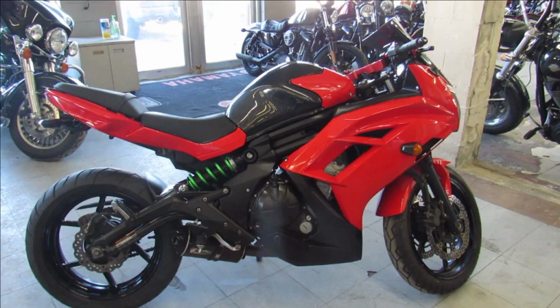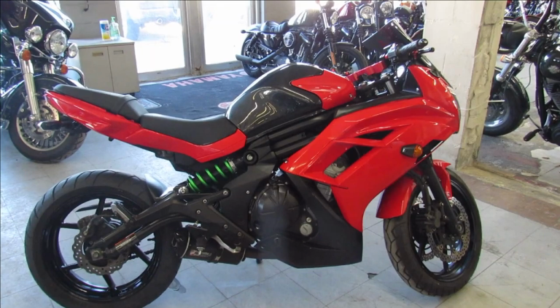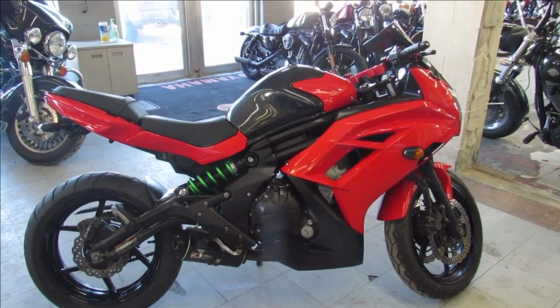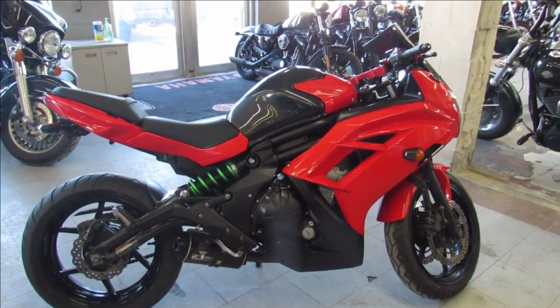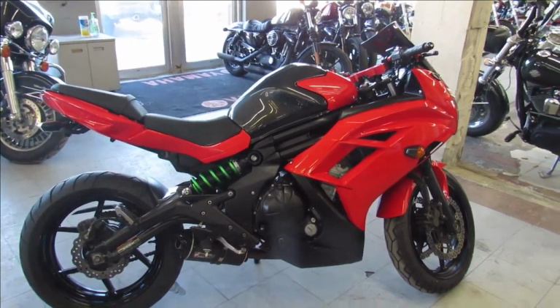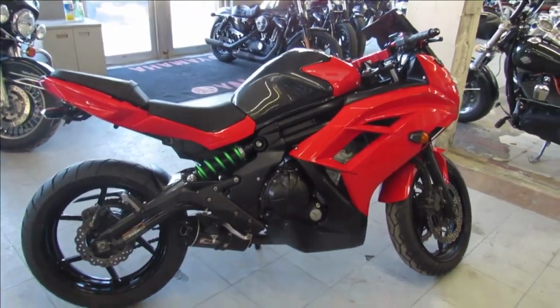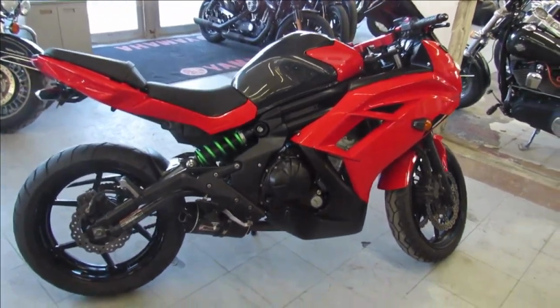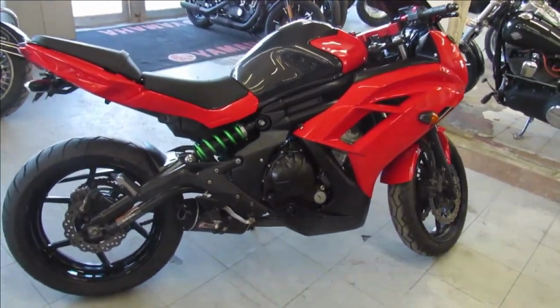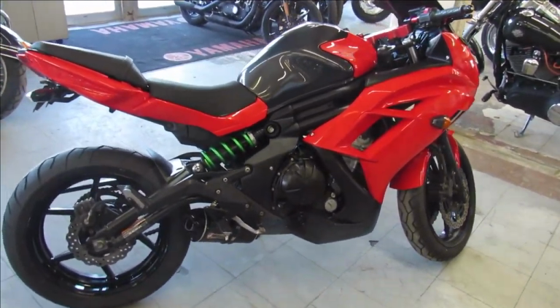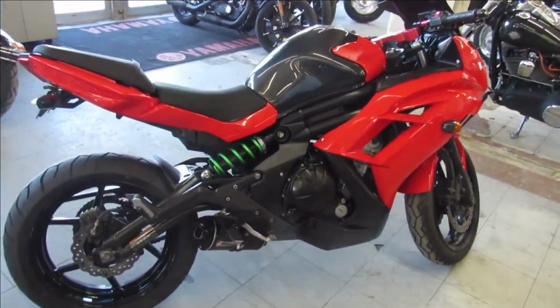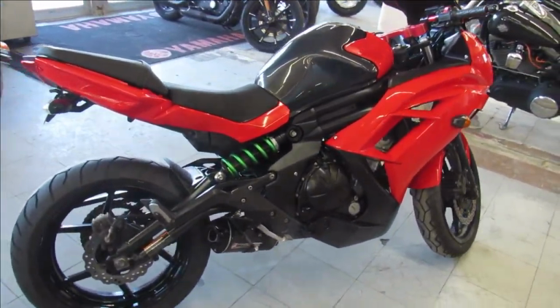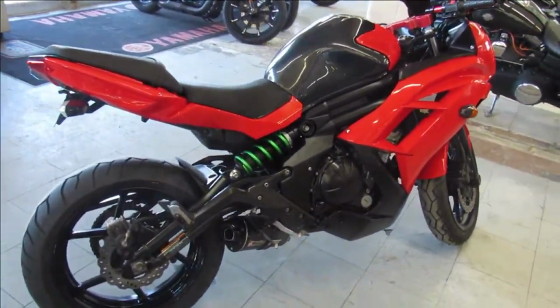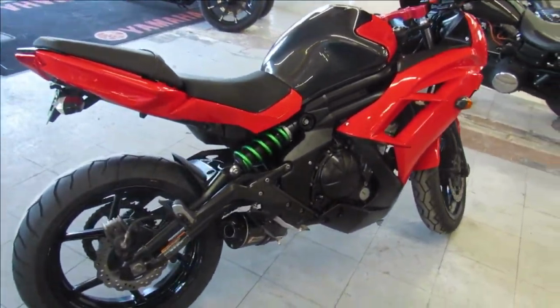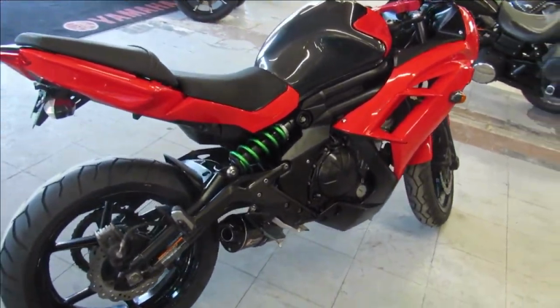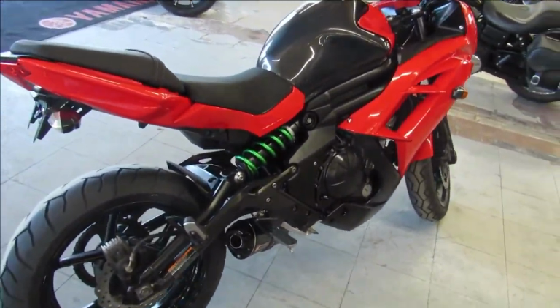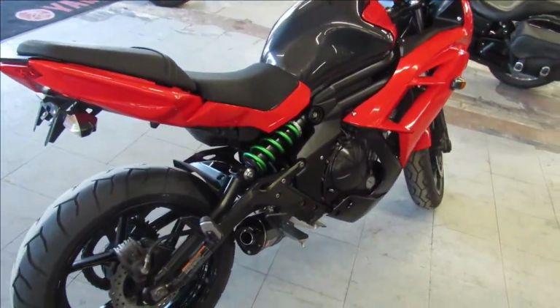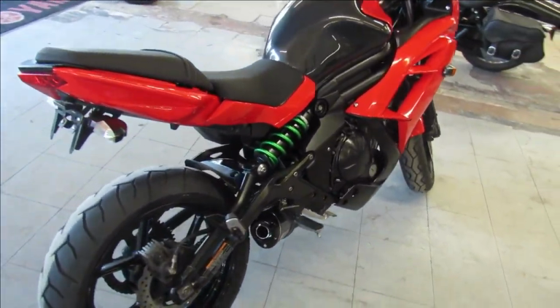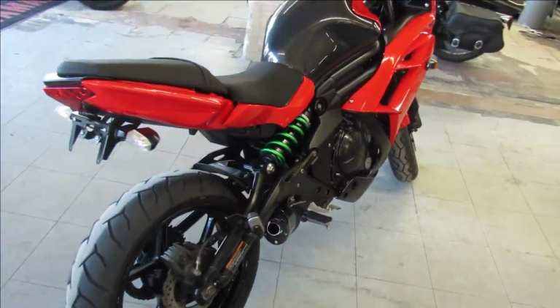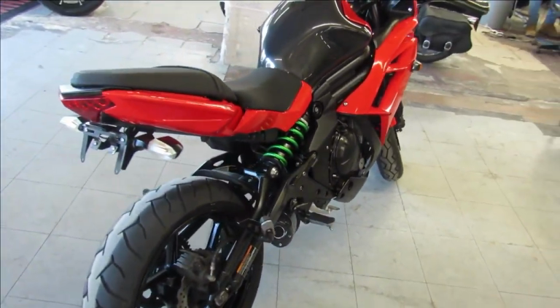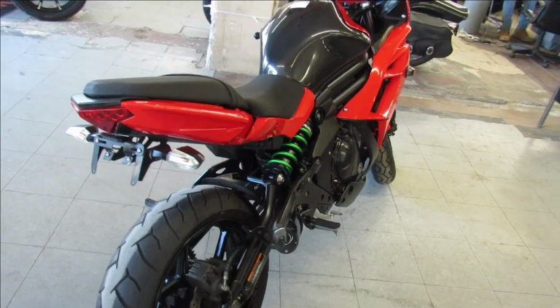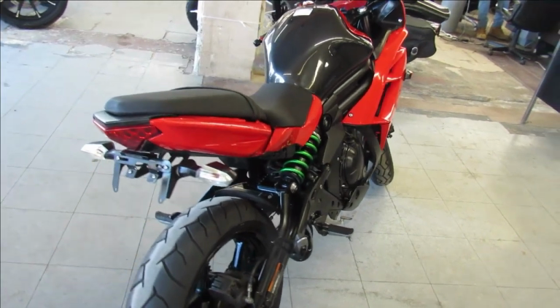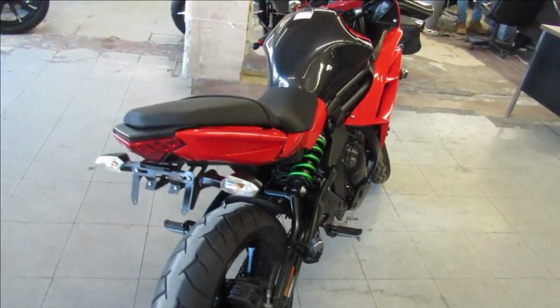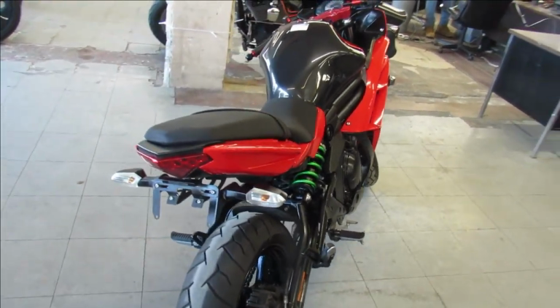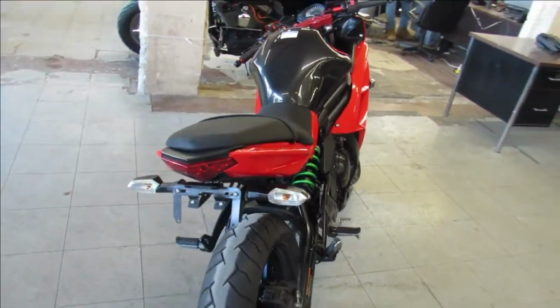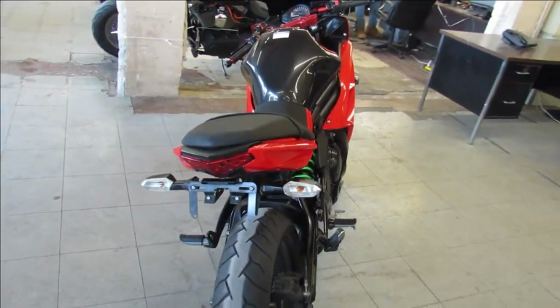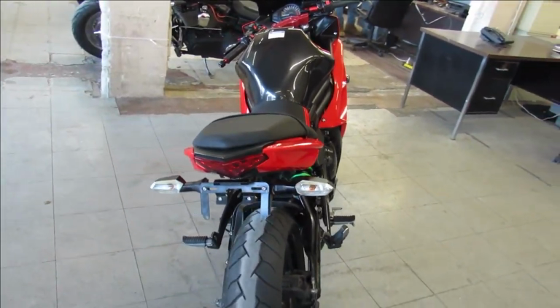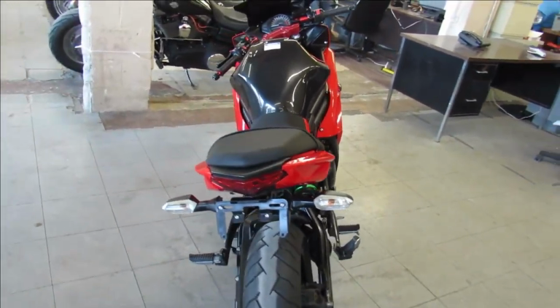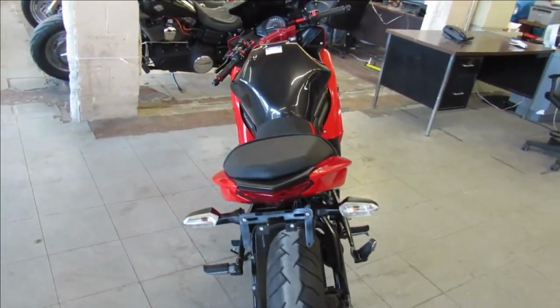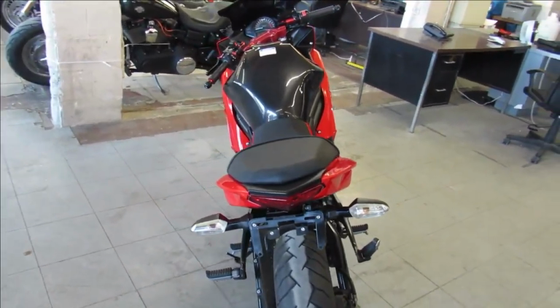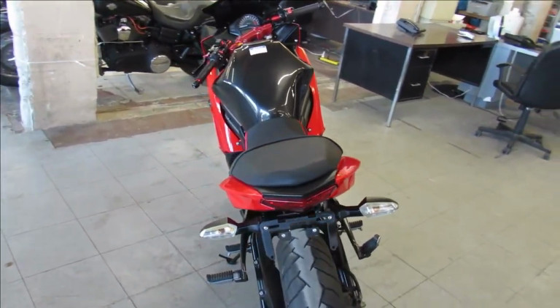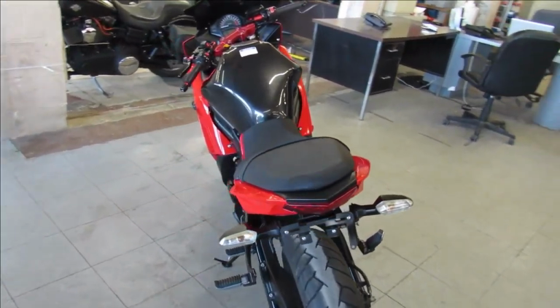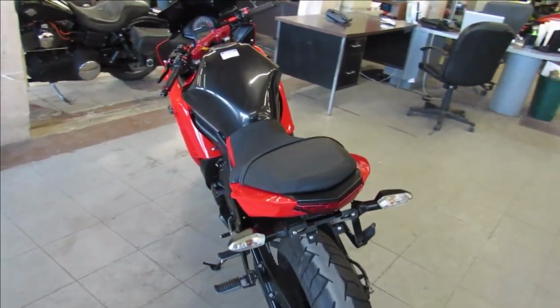Hey guys, ApprovalPowerSports.com here doing a video on some sport bikes we just got in. This one here is a 2016 Kawasaki Ninja 650 for sale.